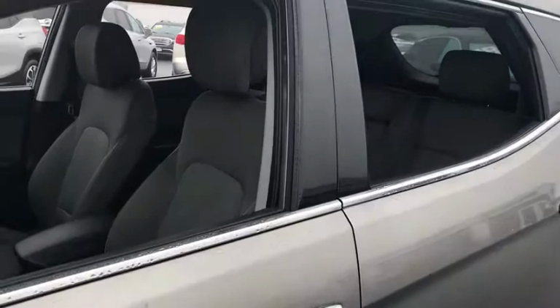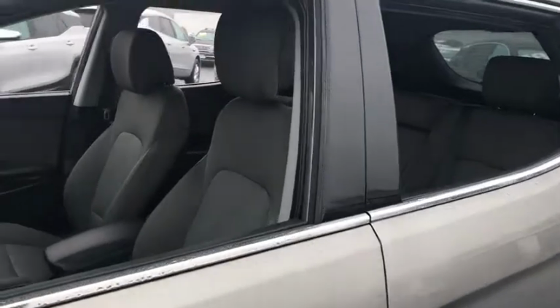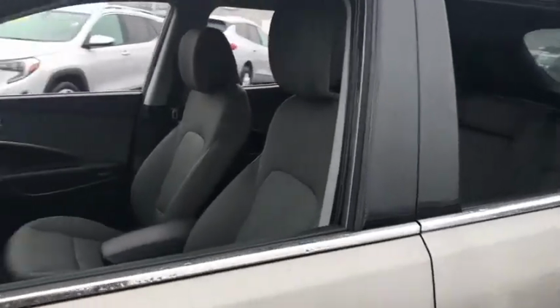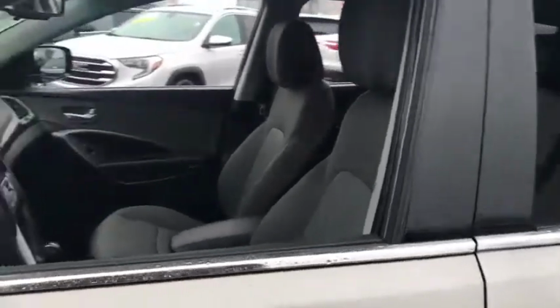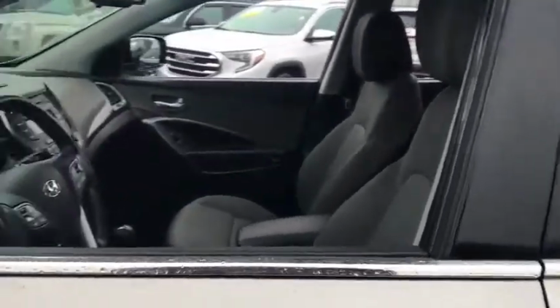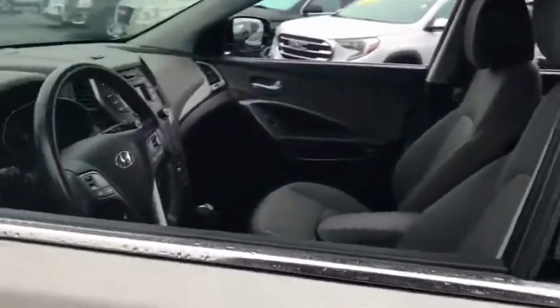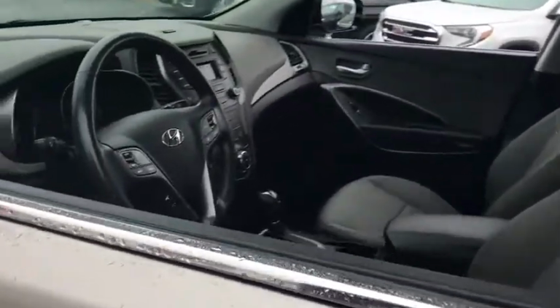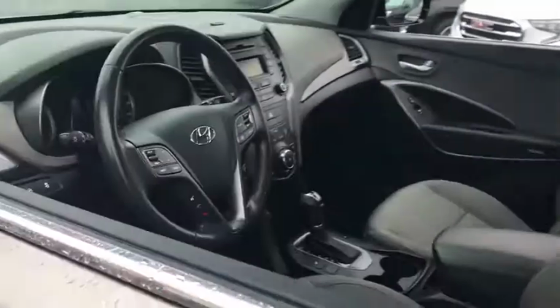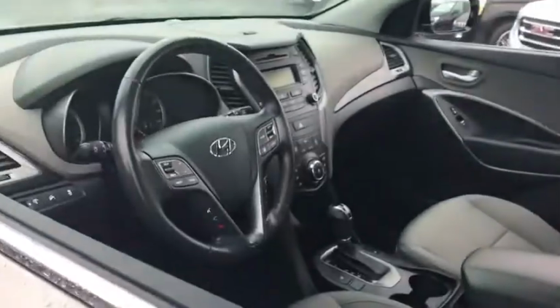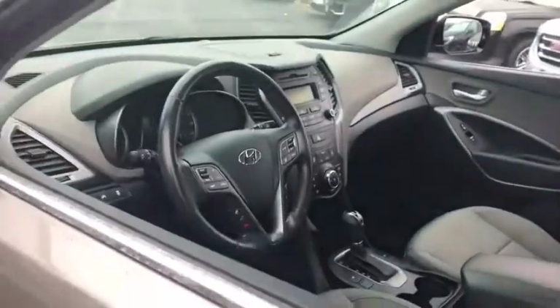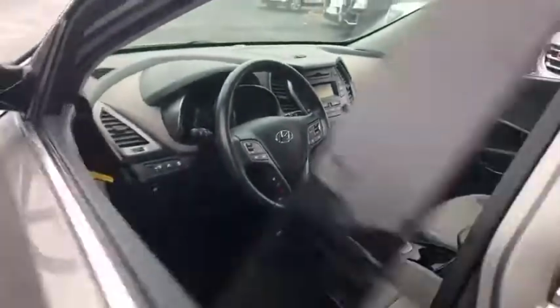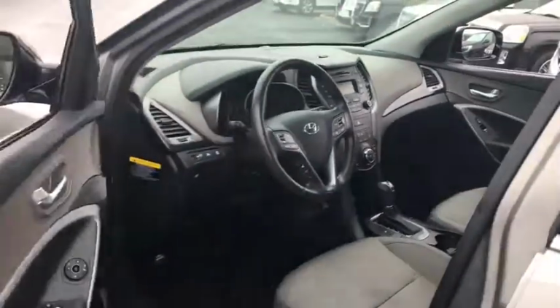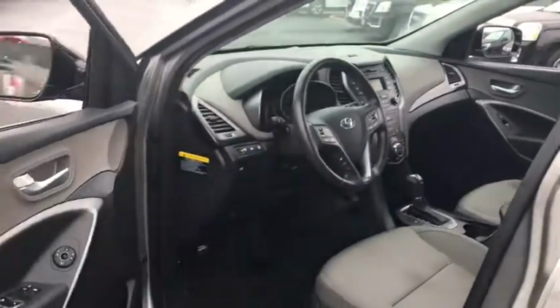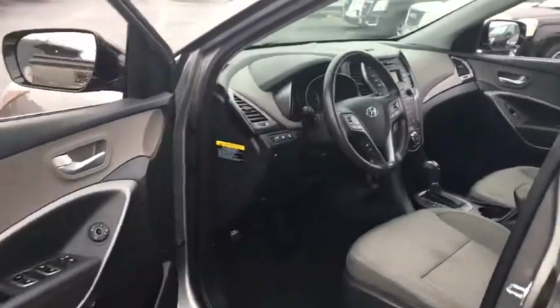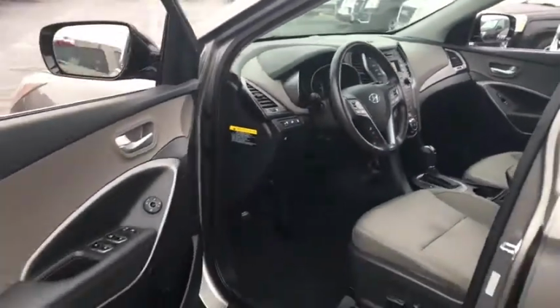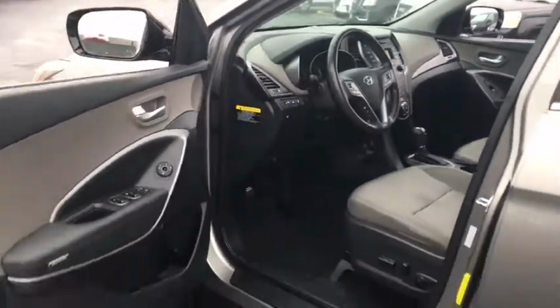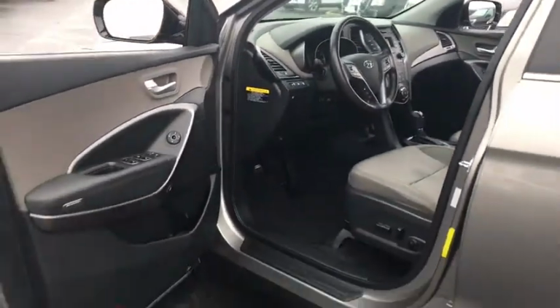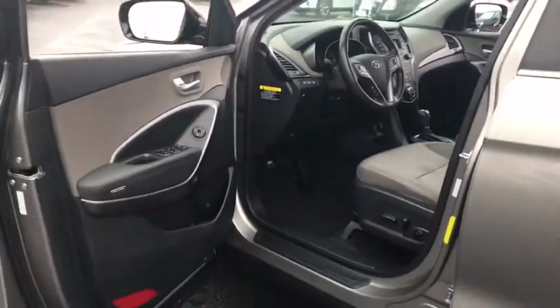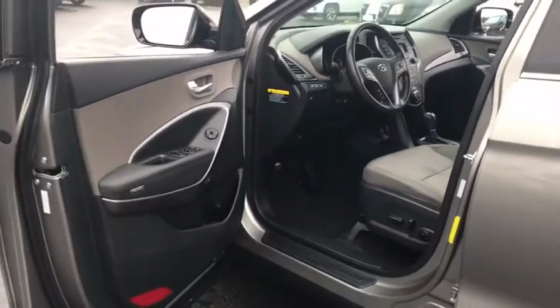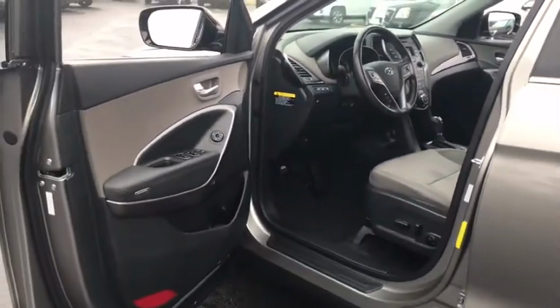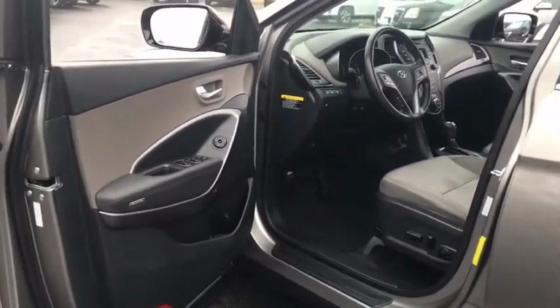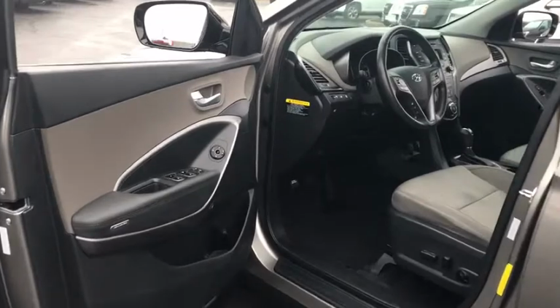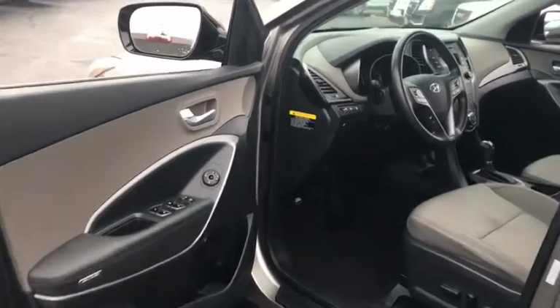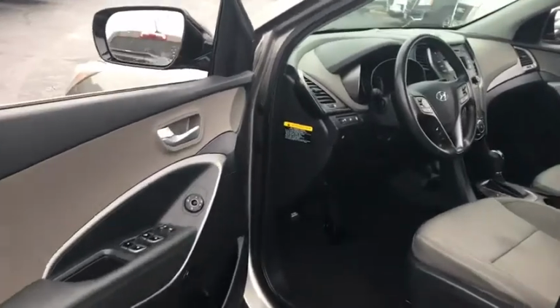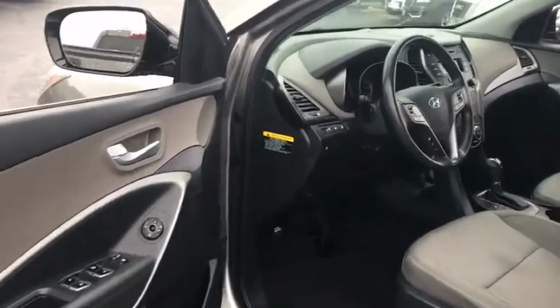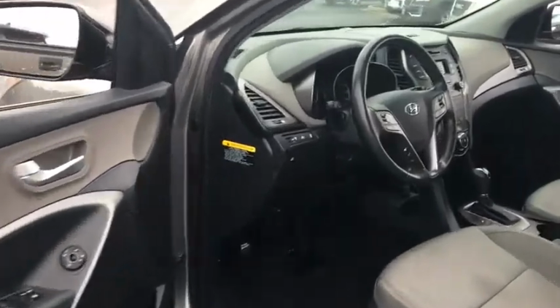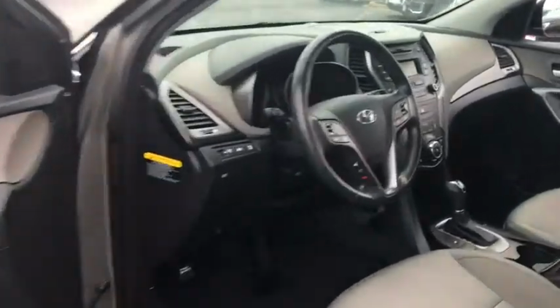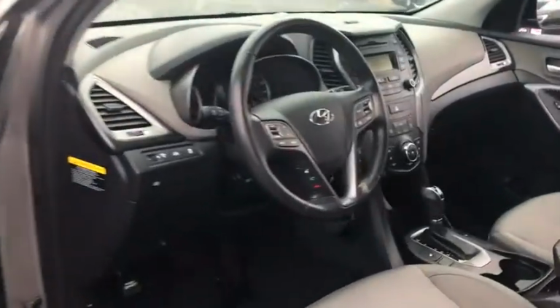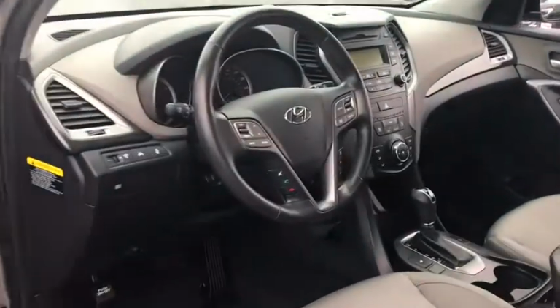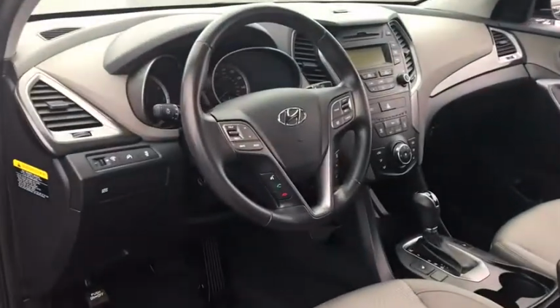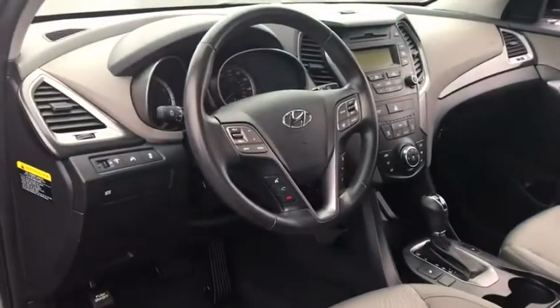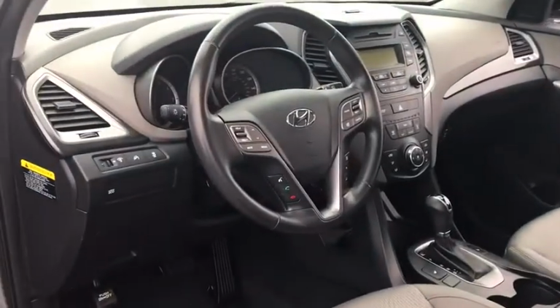Steering wheel audio controls, stability control, traction control, anti-lock braking system, keyless entry, Bluetooth, power steering.